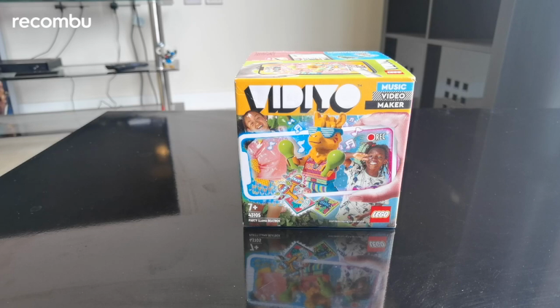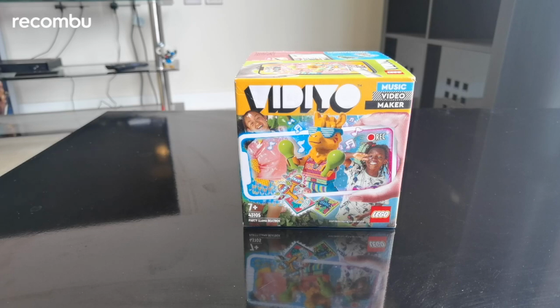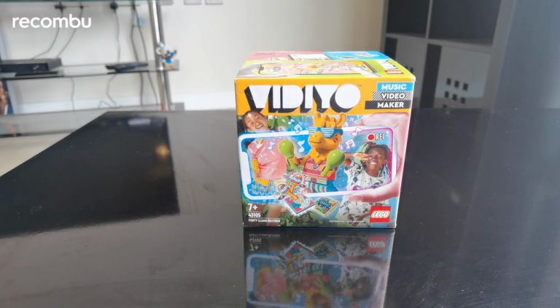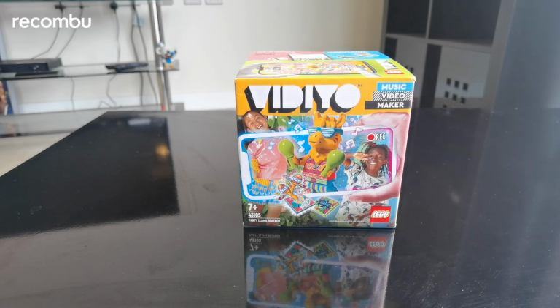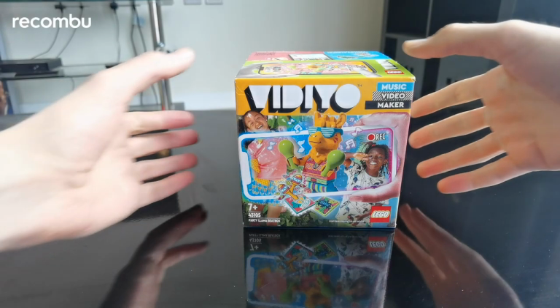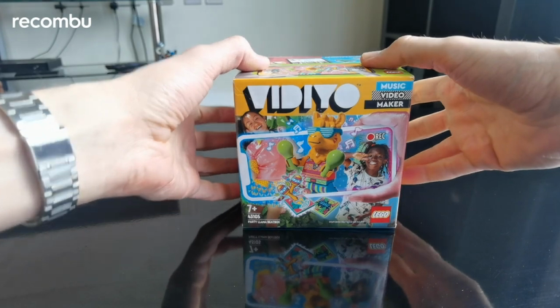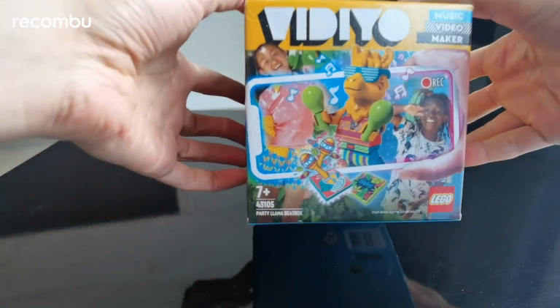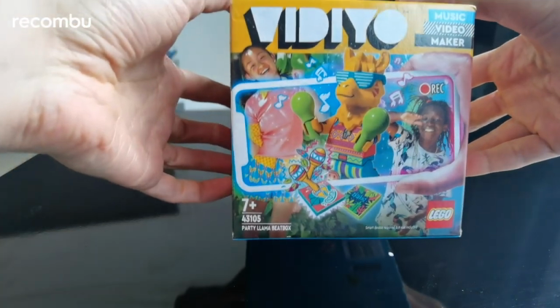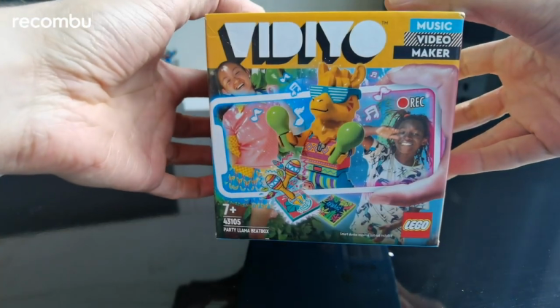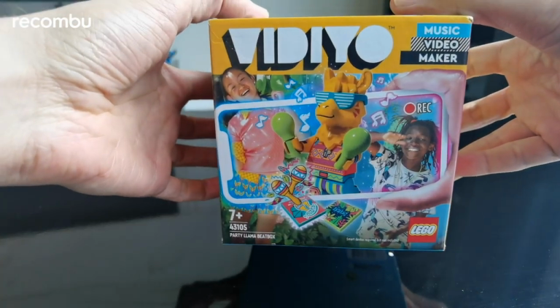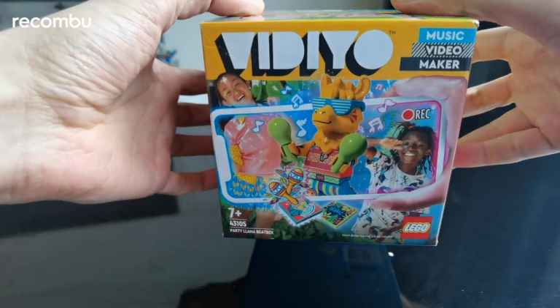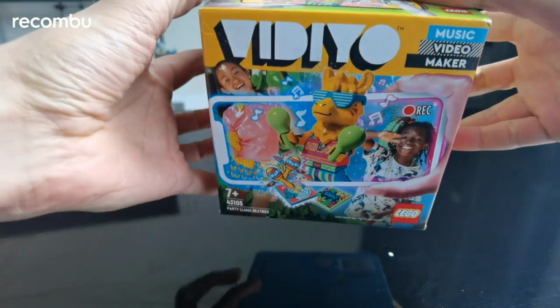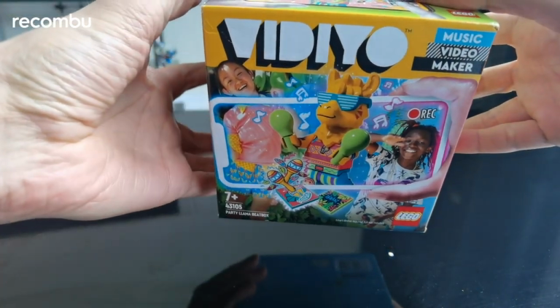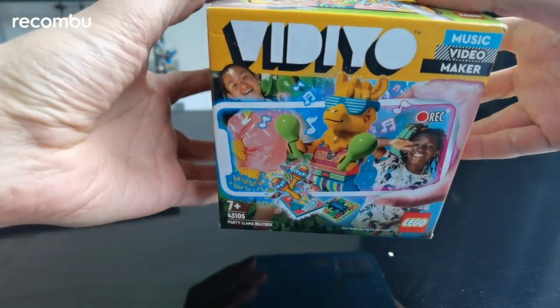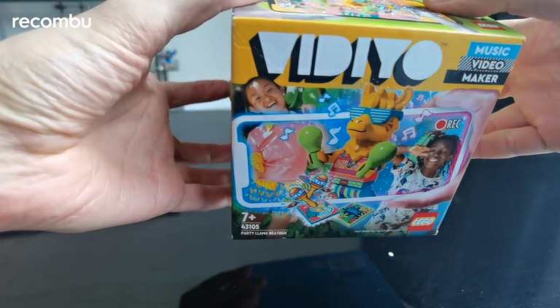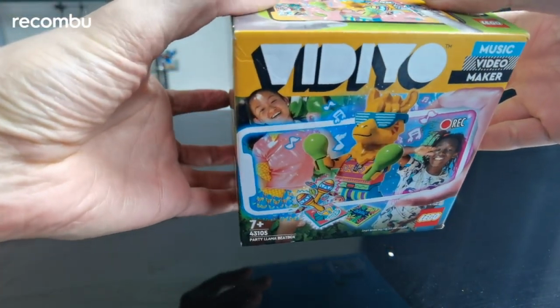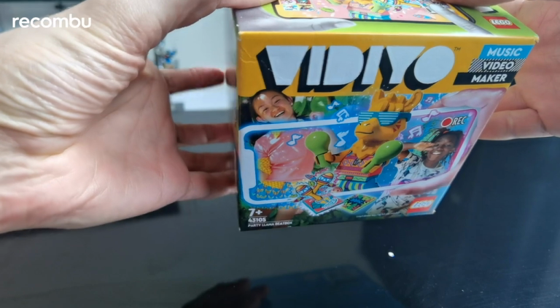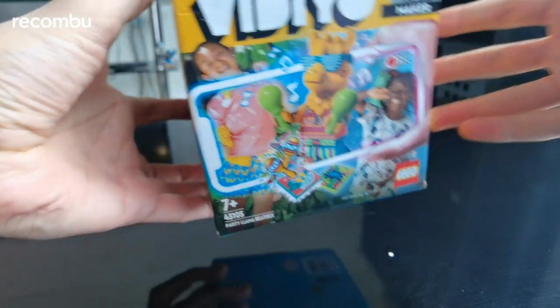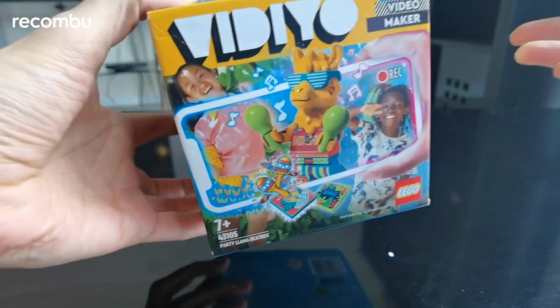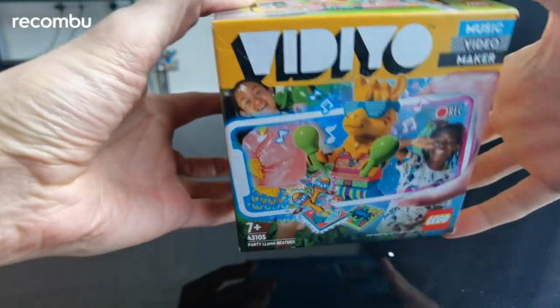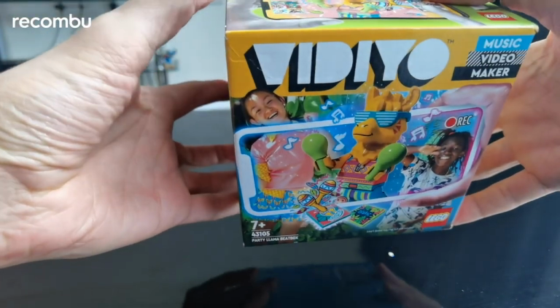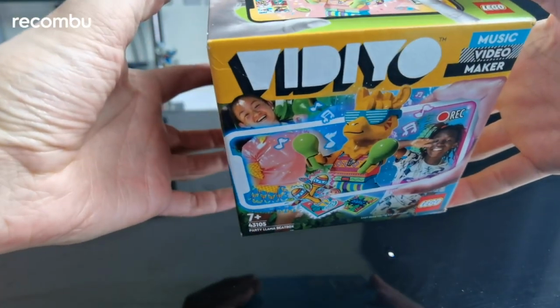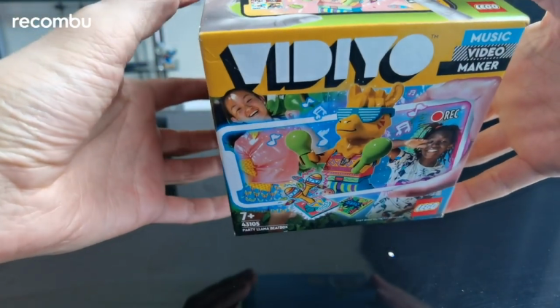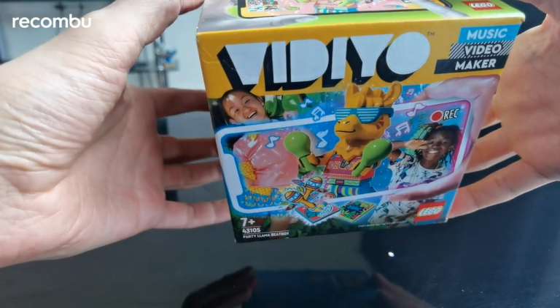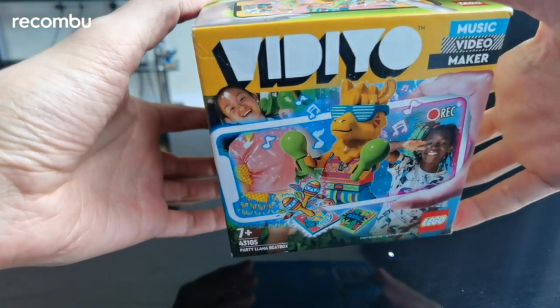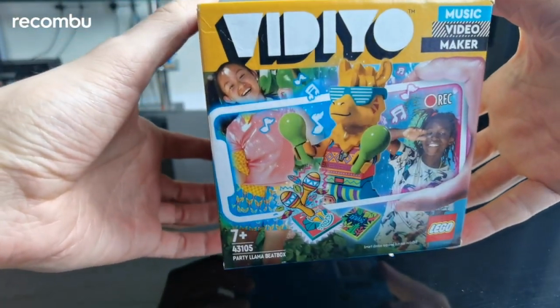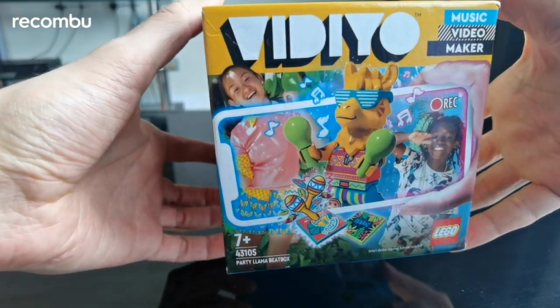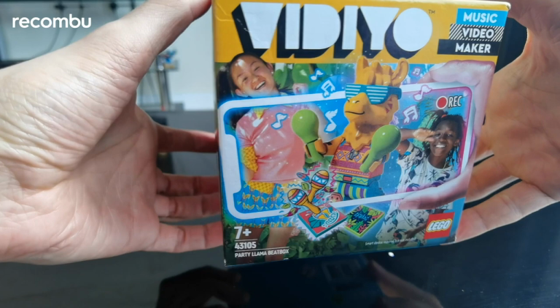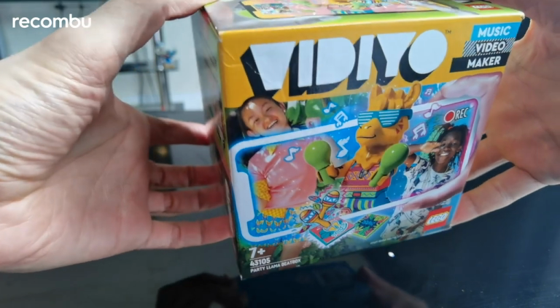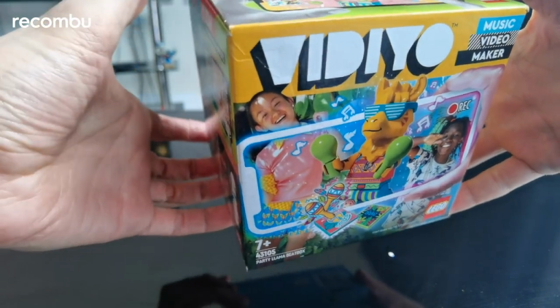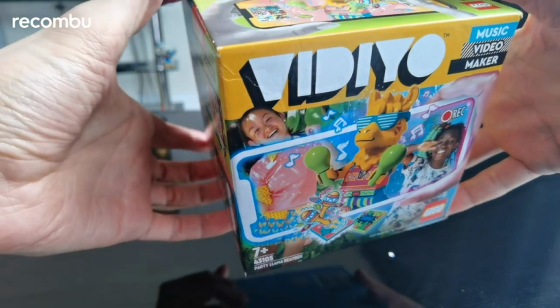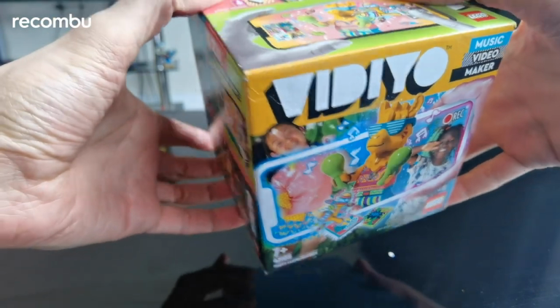So in this case we've got the Party Llama — let's take a closer look at him. He's got spectacles on and maracas. A bit disappointed they didn't go with an alpaca, to say 'alpaca with maracas,' but there we go. Looks like he's just strolled out of a club in Ibiza or something.